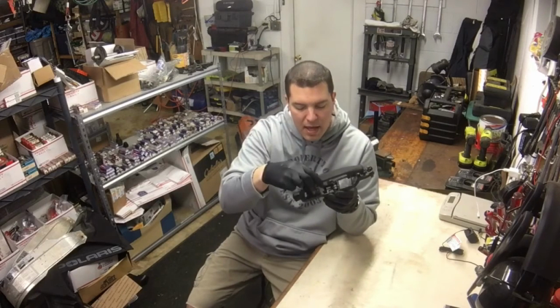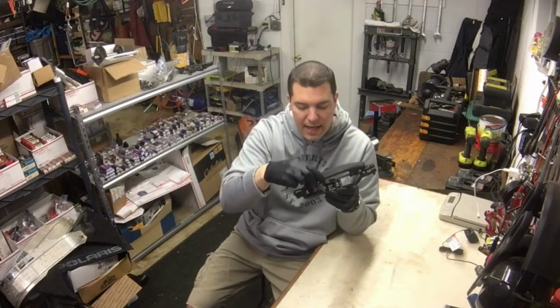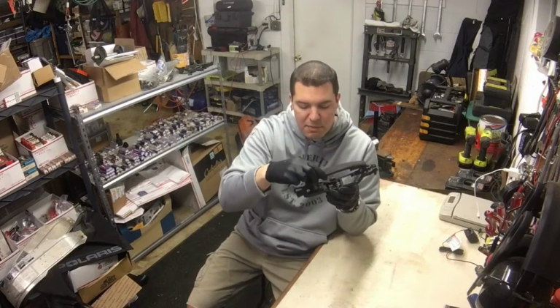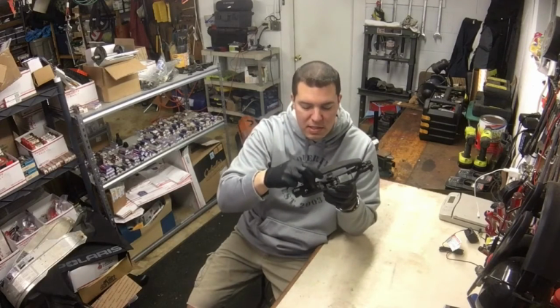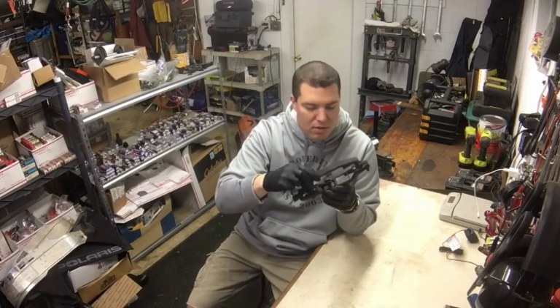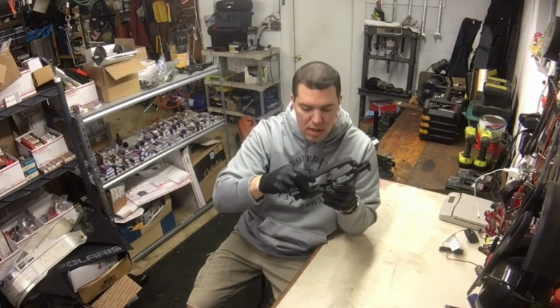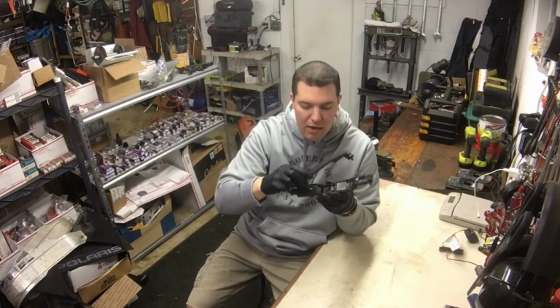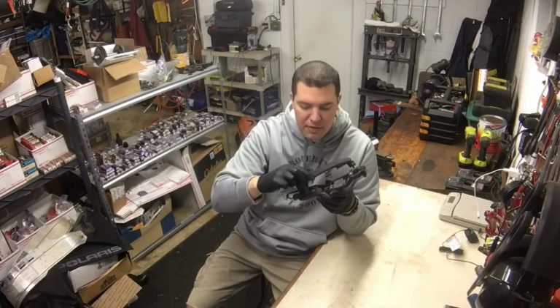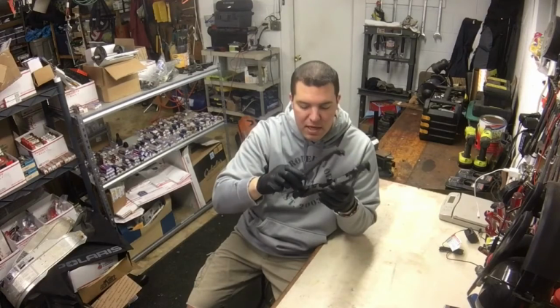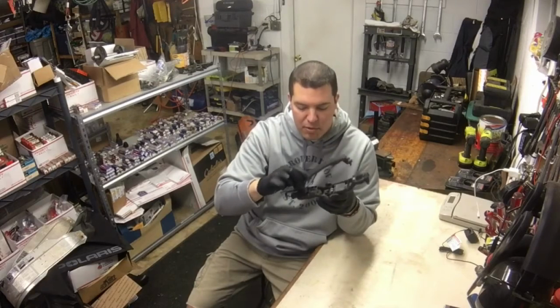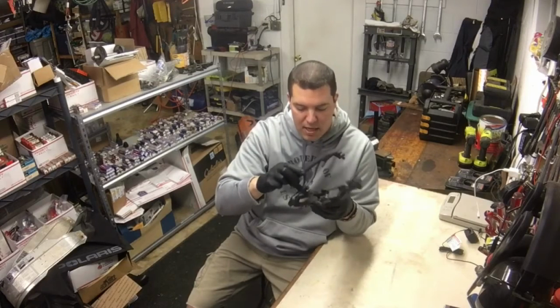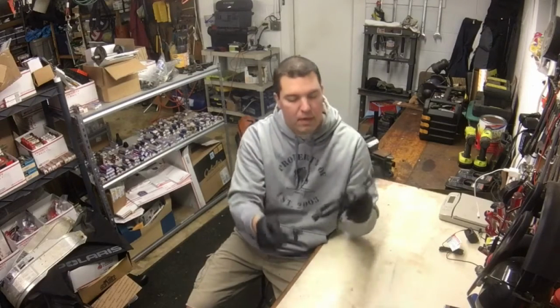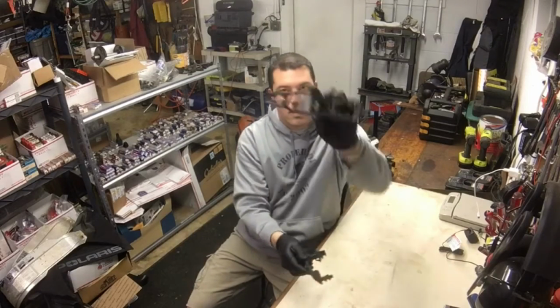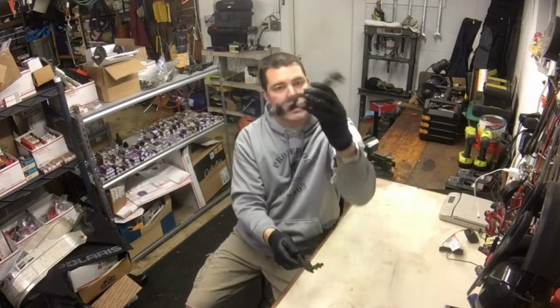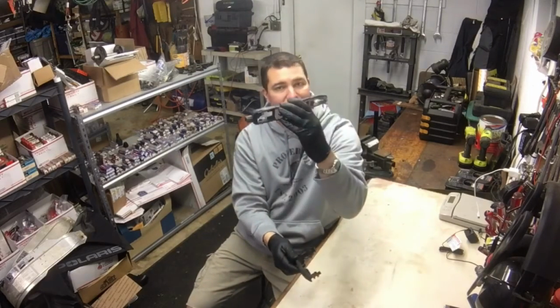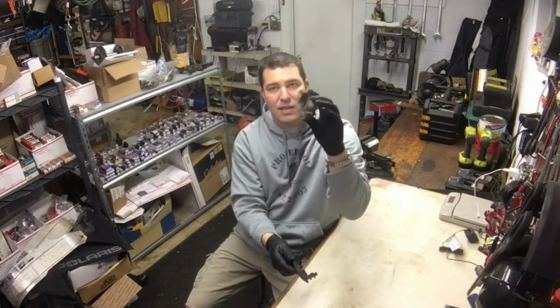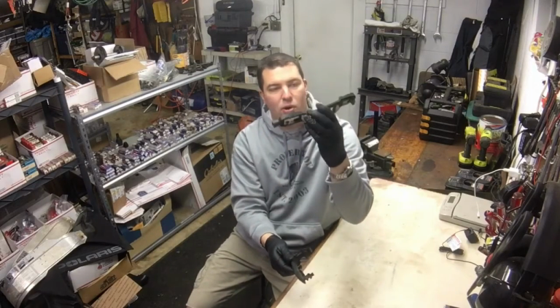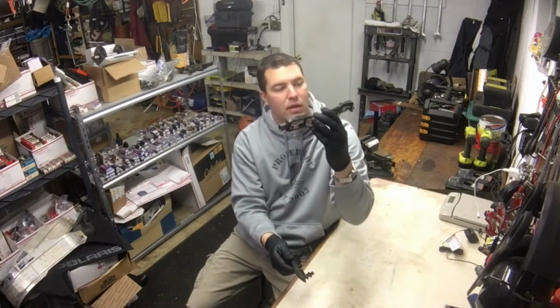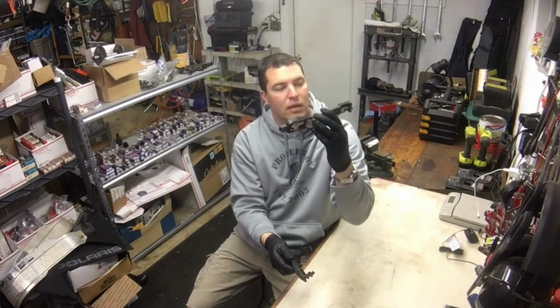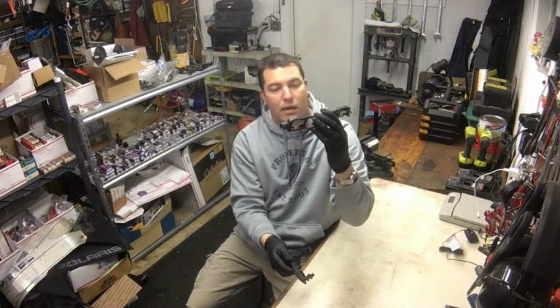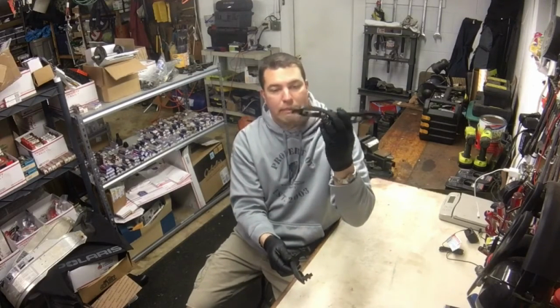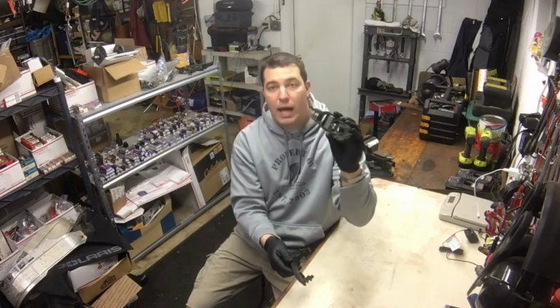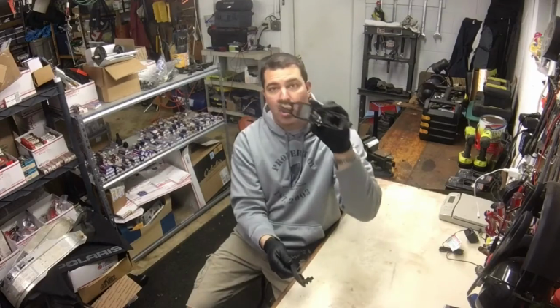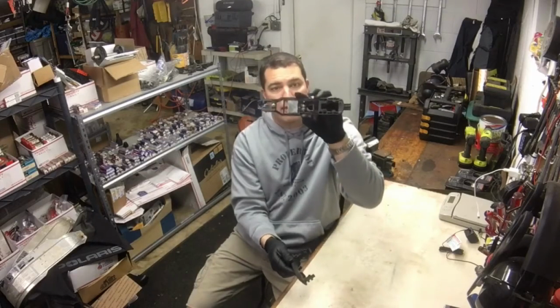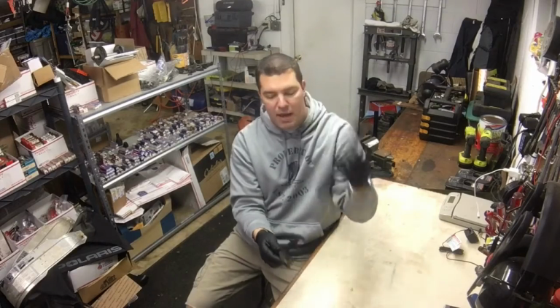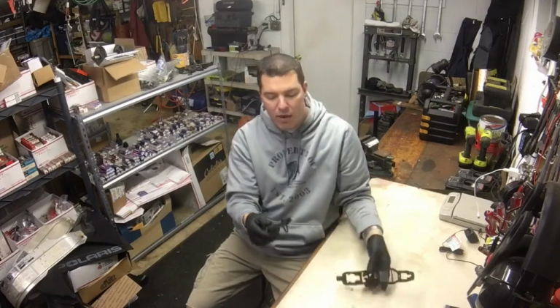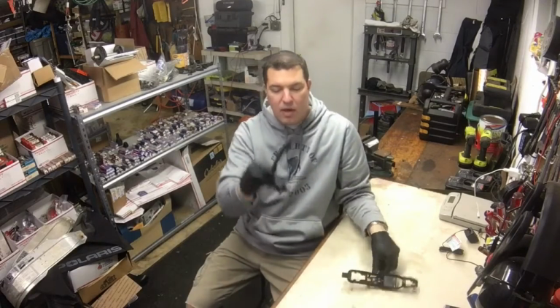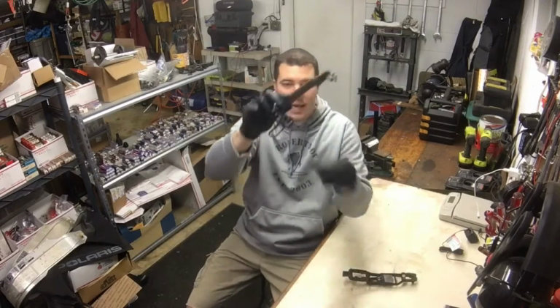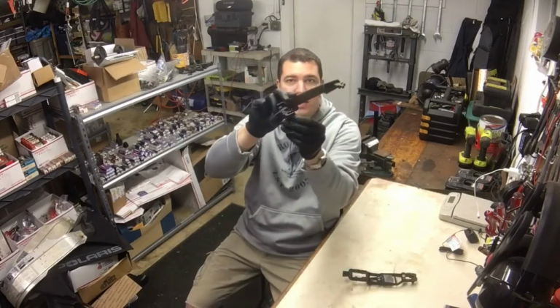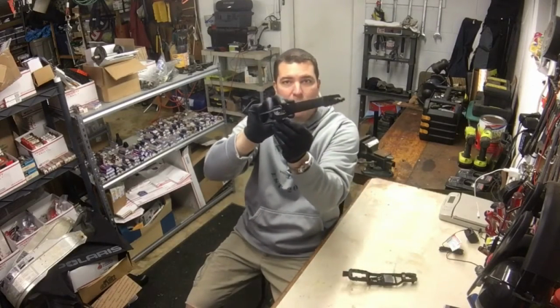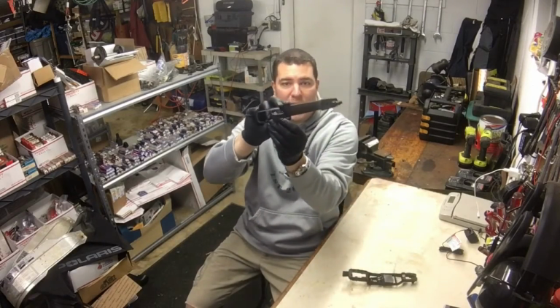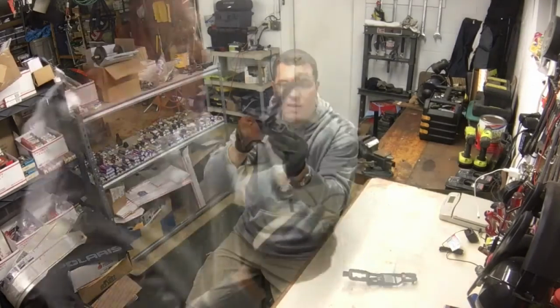I can't explain to you how to put this inner portion on because that's inside the door and I really hope it never goes bad. However, I can tell you how to put the handle on.